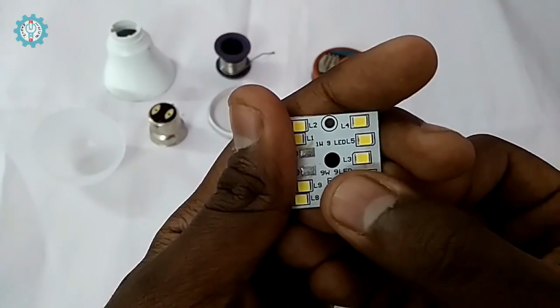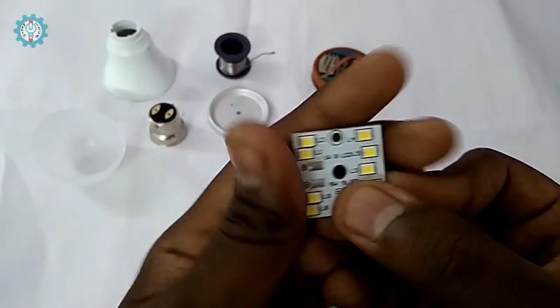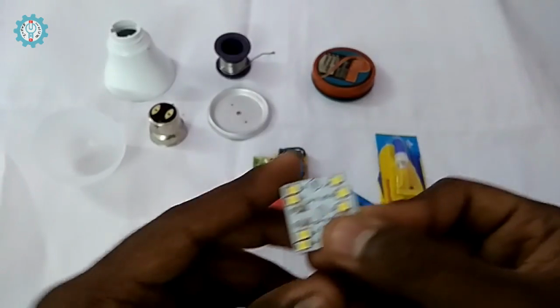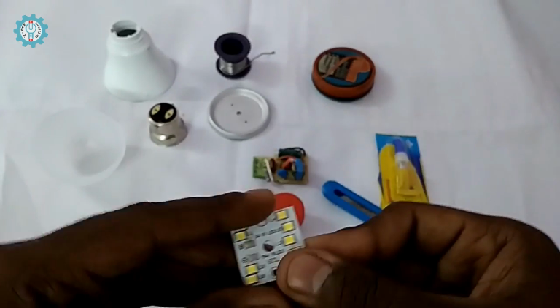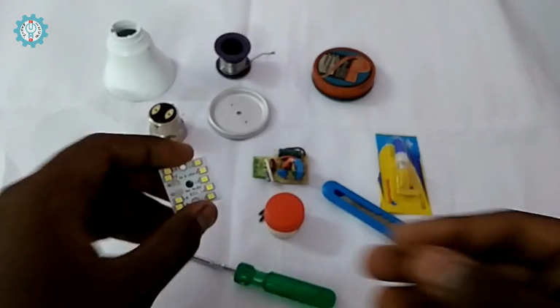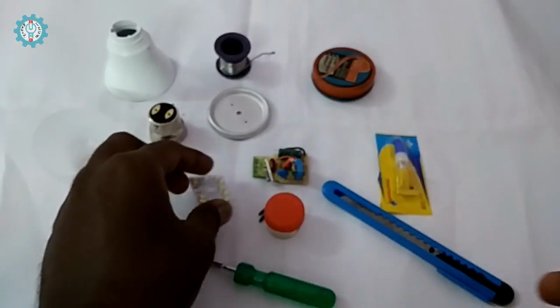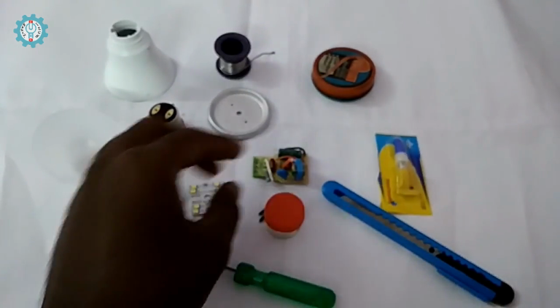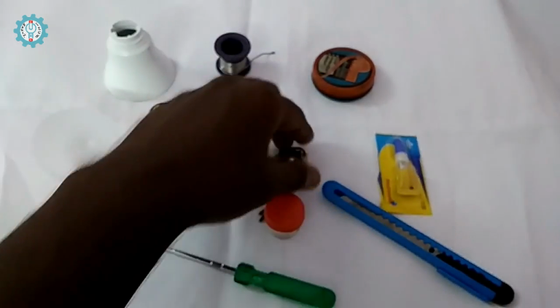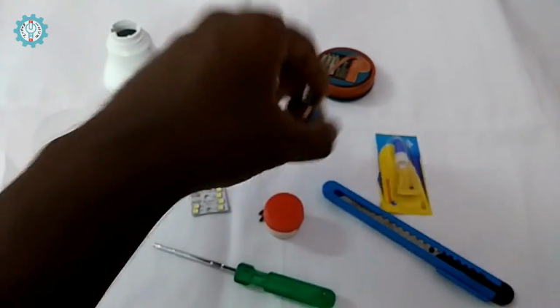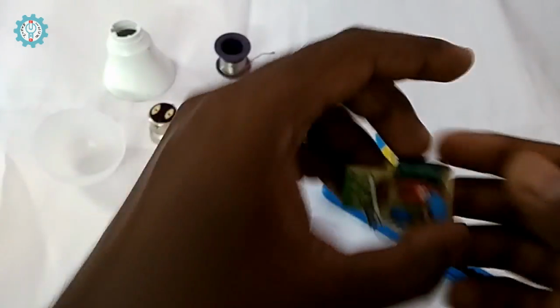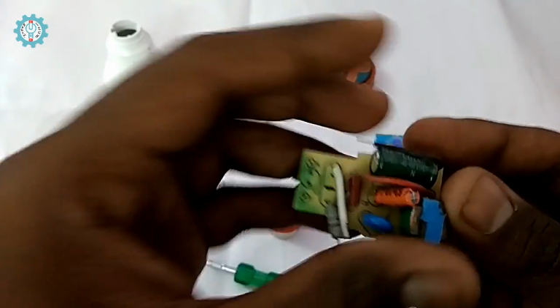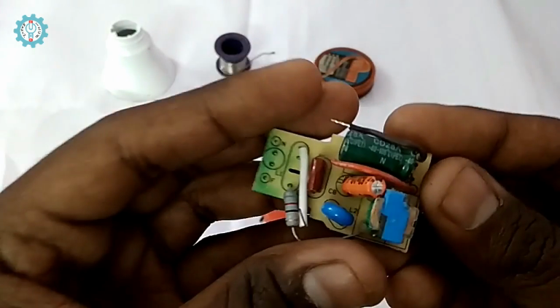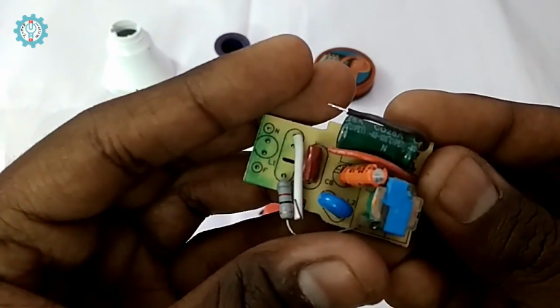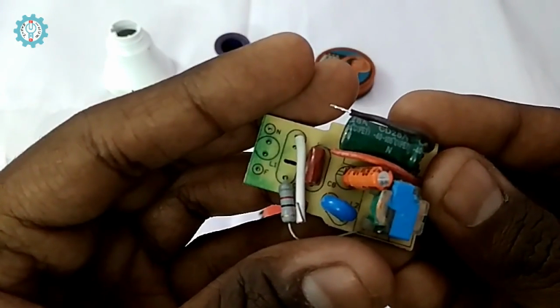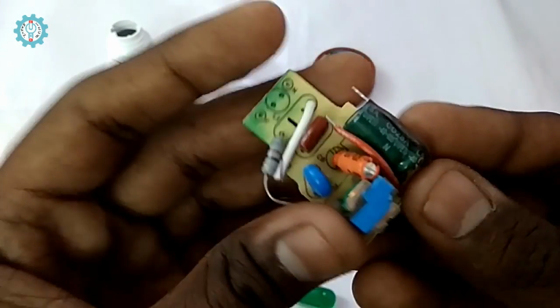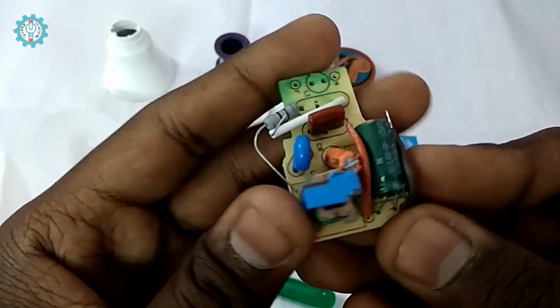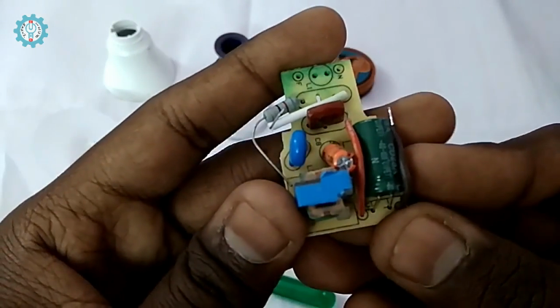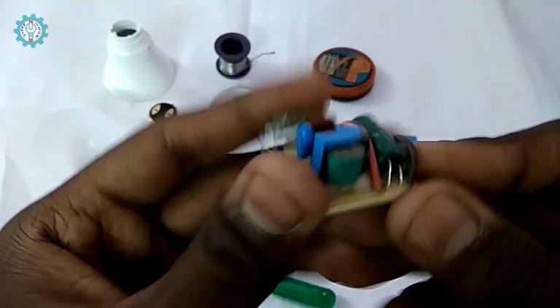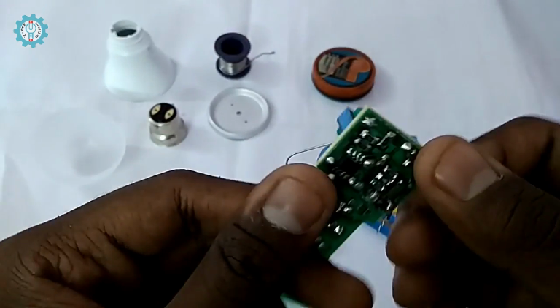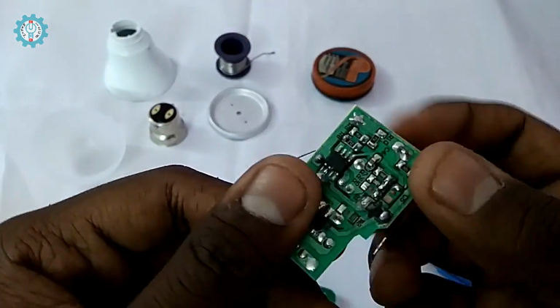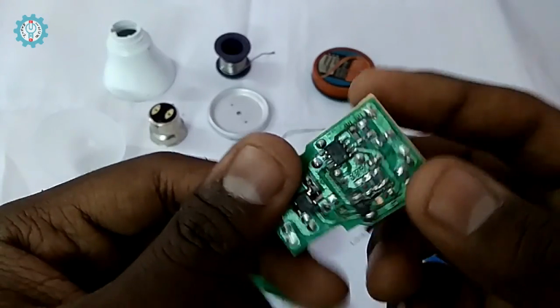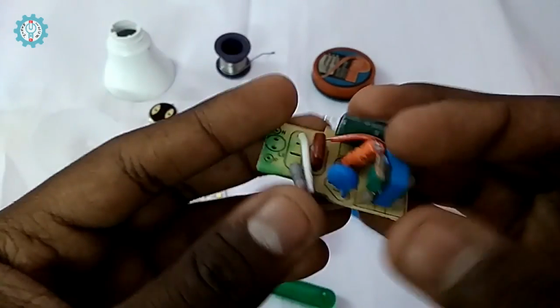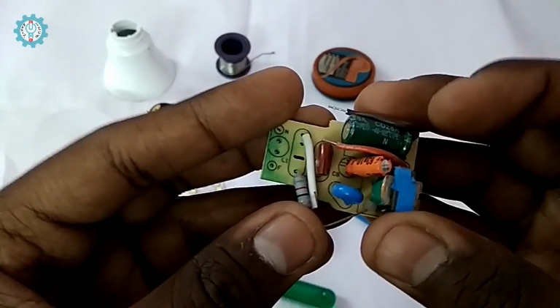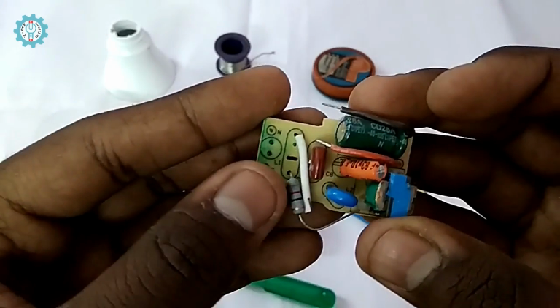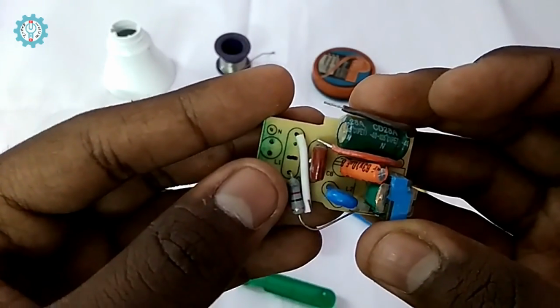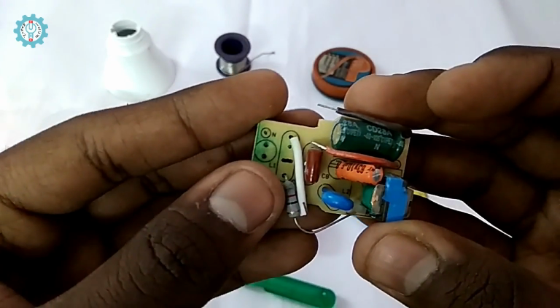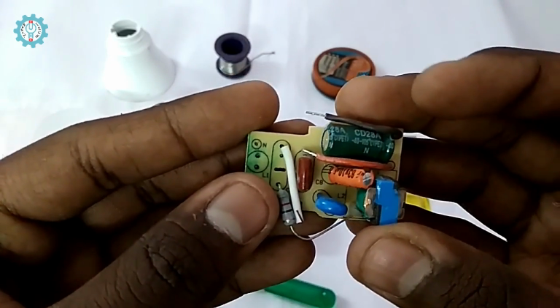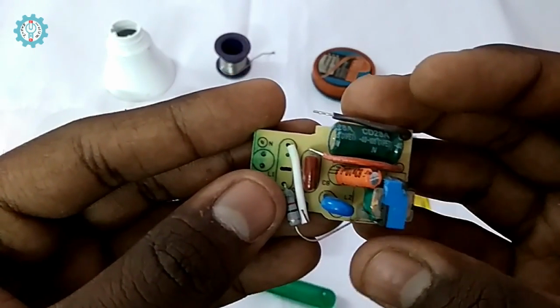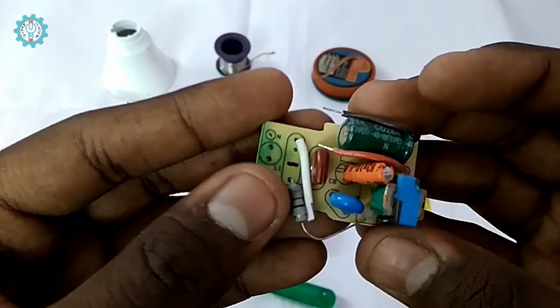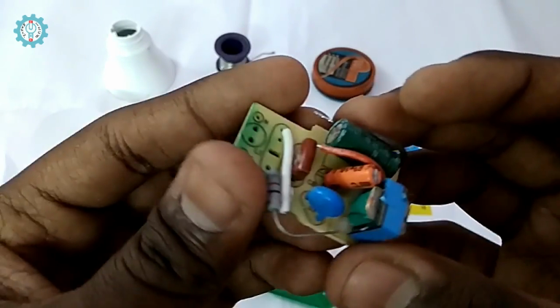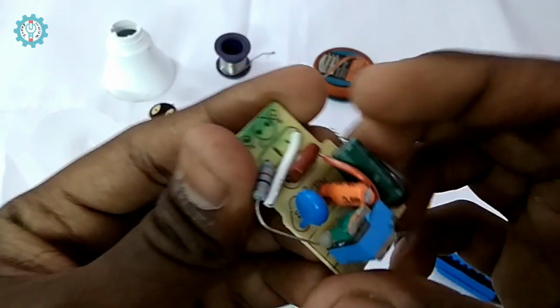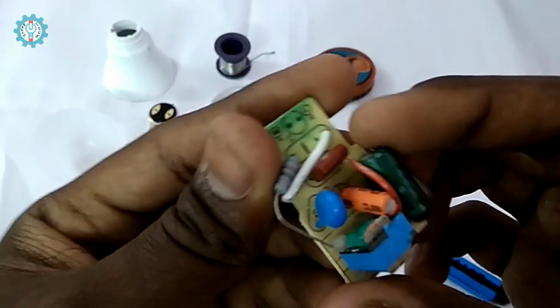Our LED panel is 9W. And in this LED power driver there's a power supply — it's a power supply. This is the LED driver, and this is the HPF driver.